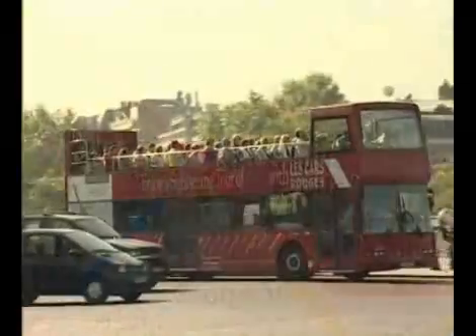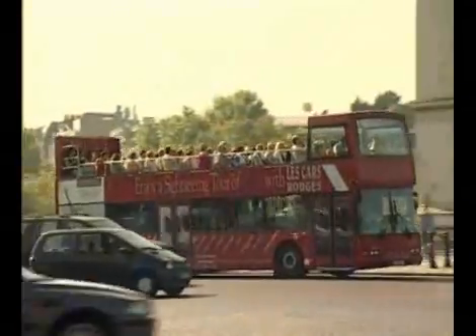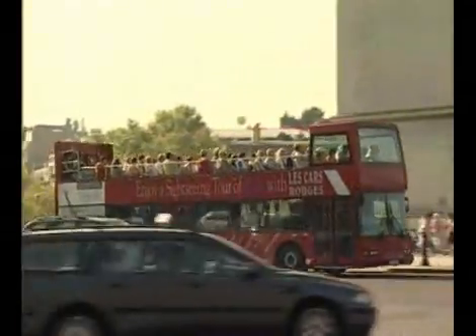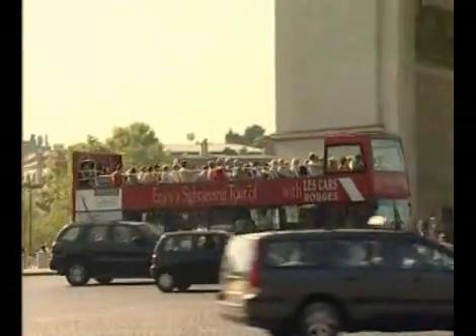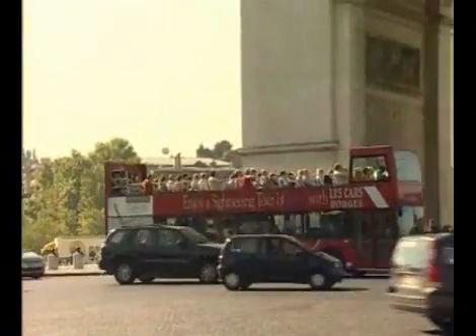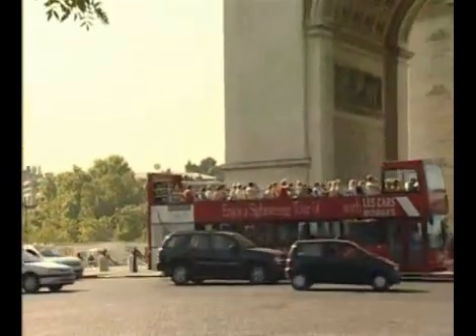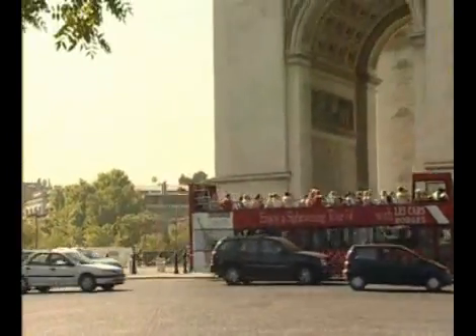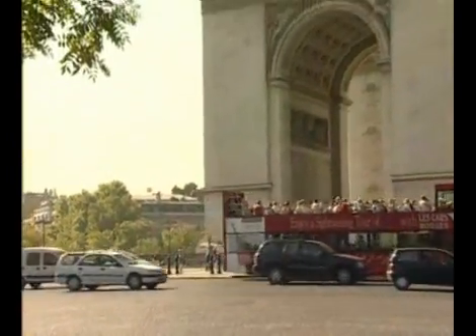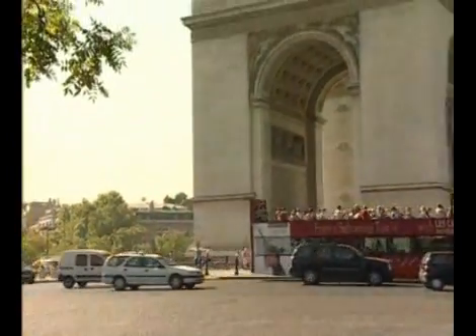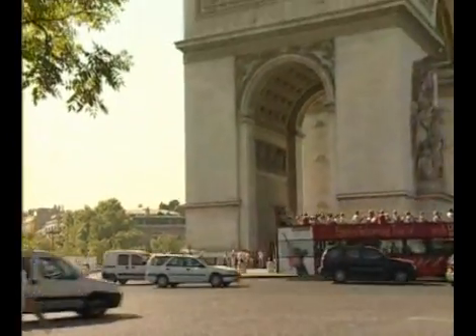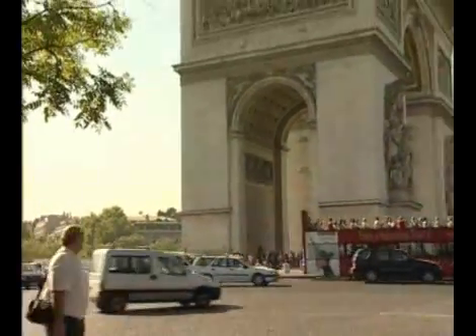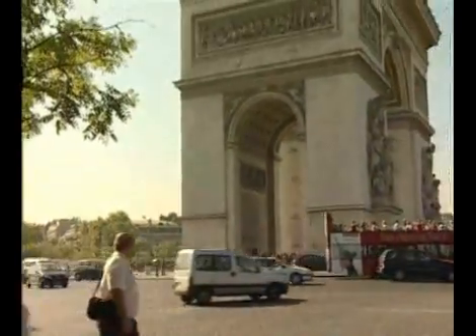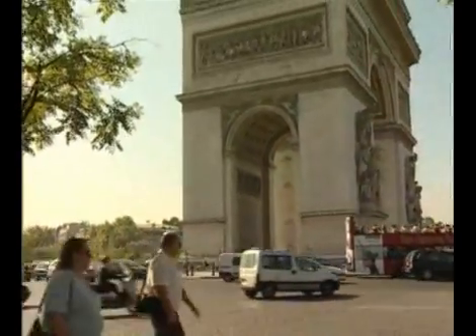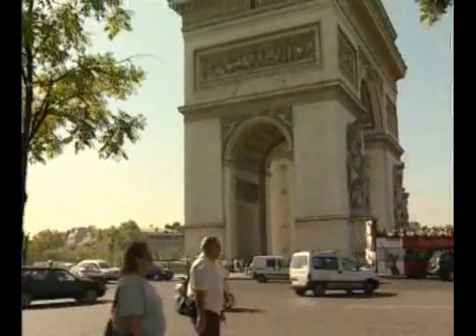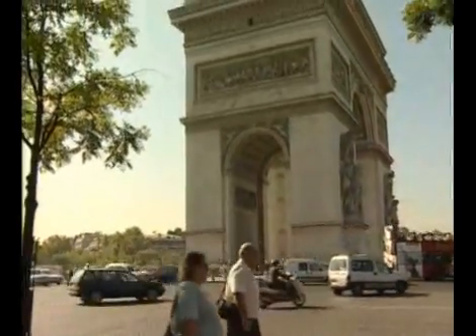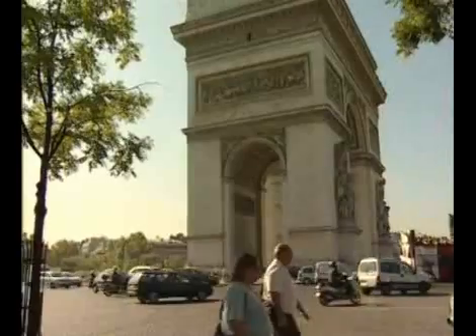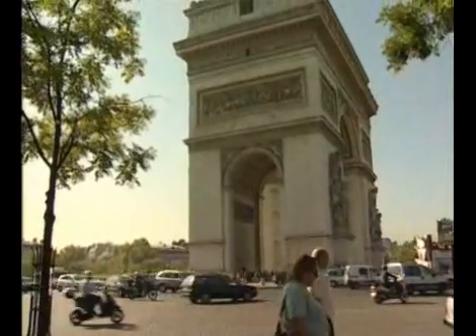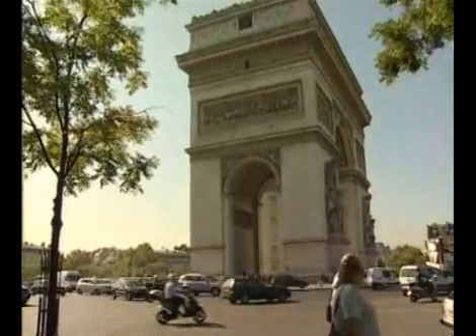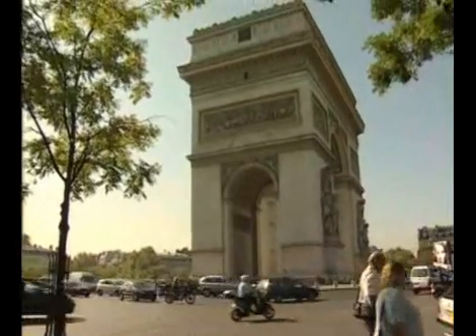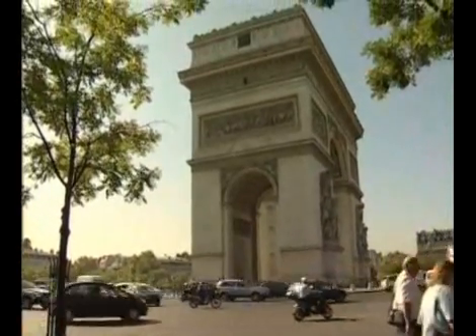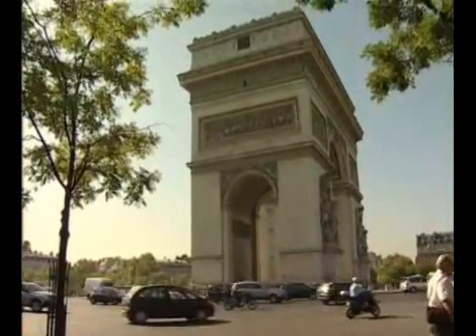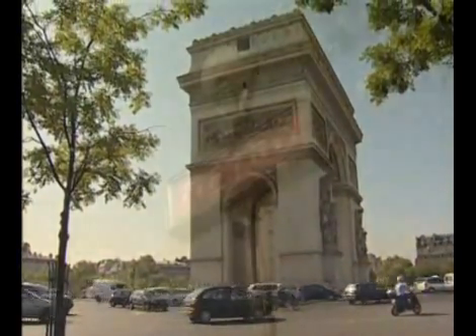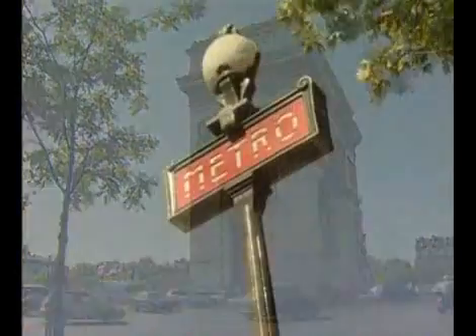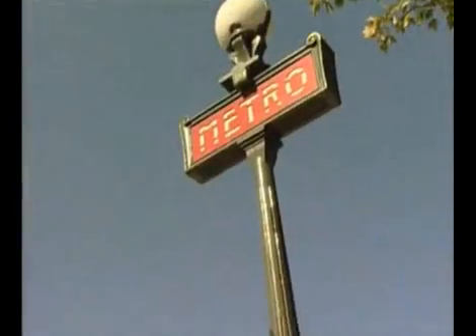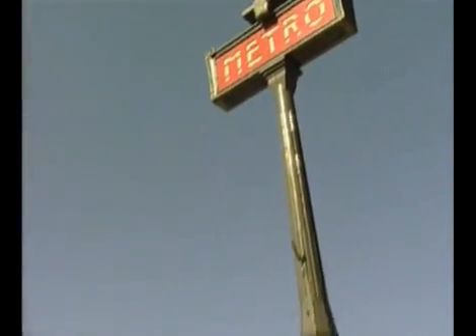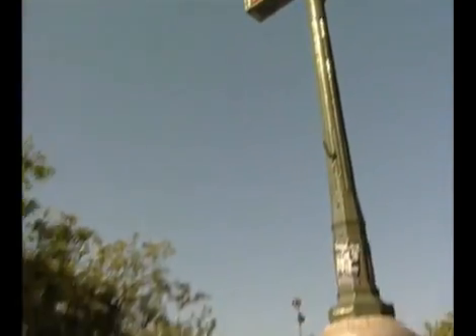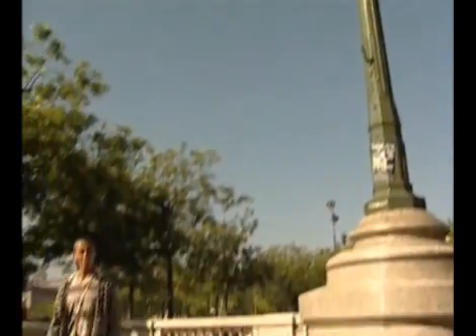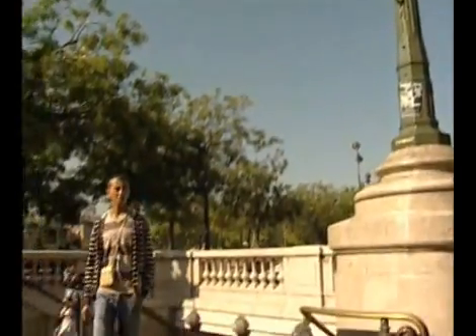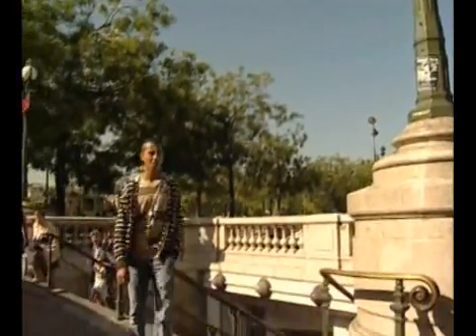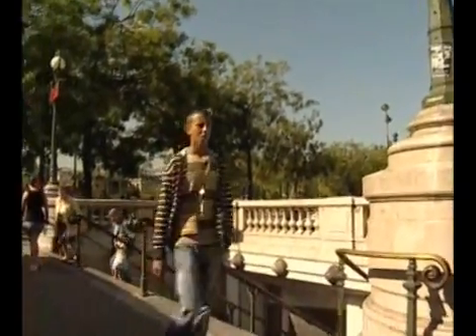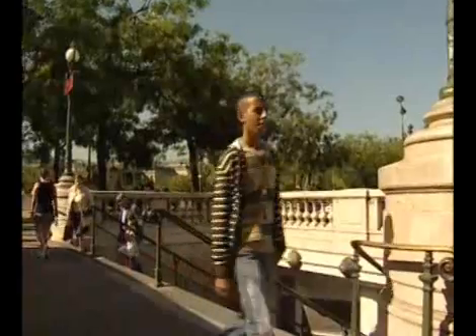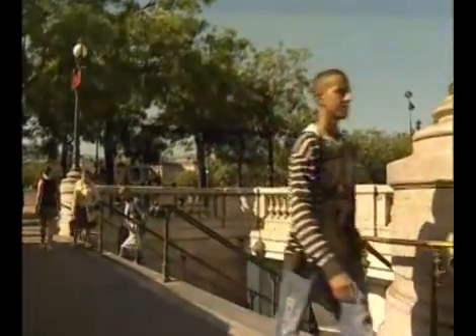La station Charles de Gaulle-Étoile est située sous l'Arc de Triomphe et fut ouverte le 19 juillet 1900. À l'origine, la station était connue sous le nom Étoile, mais fut renommée en 1970.